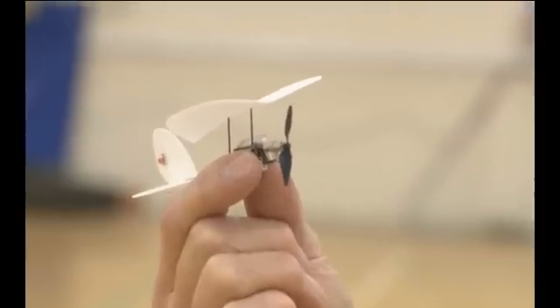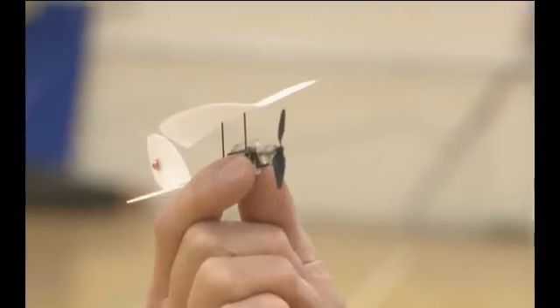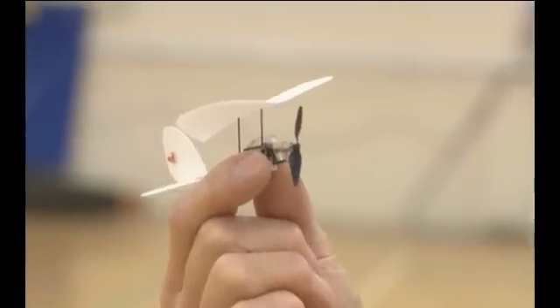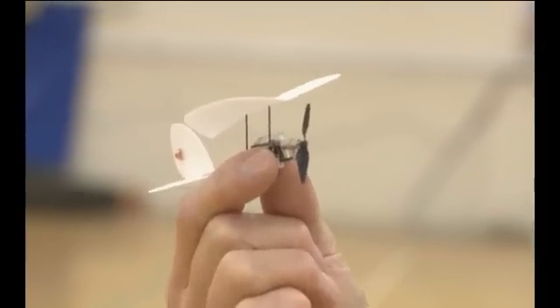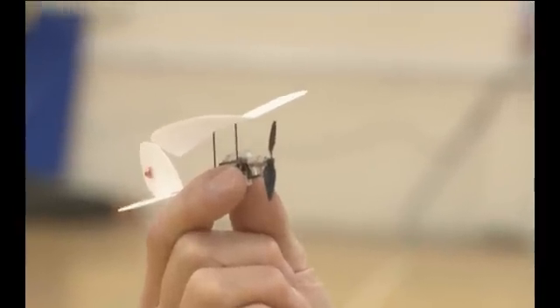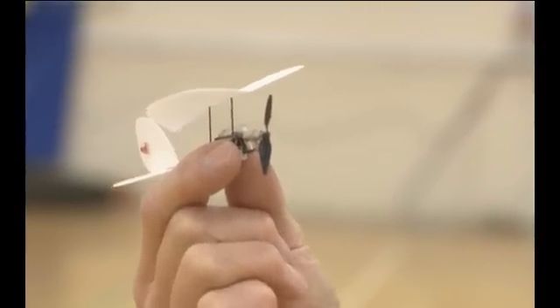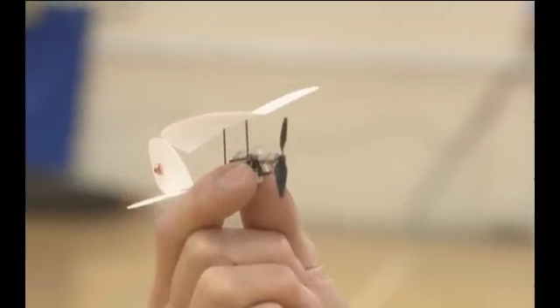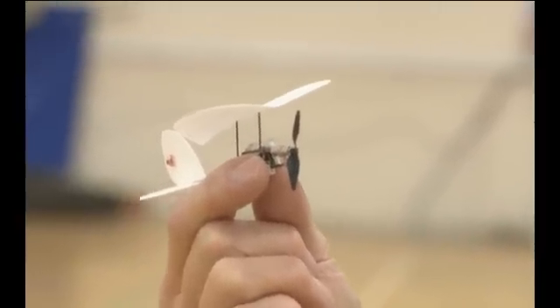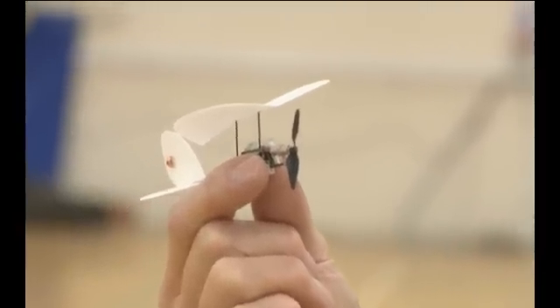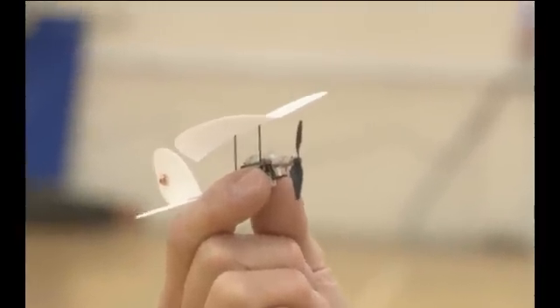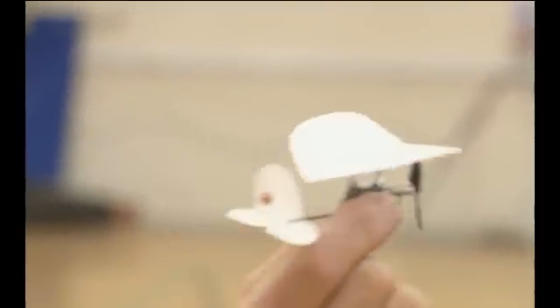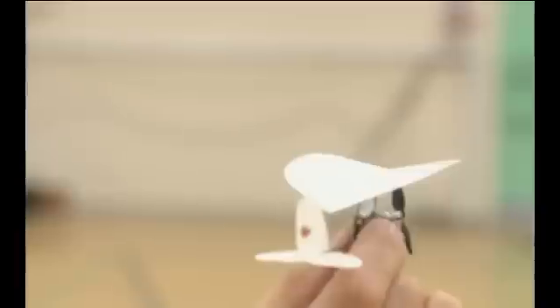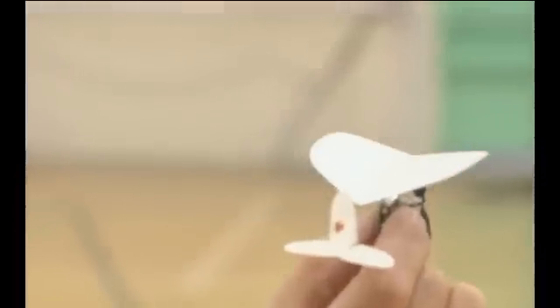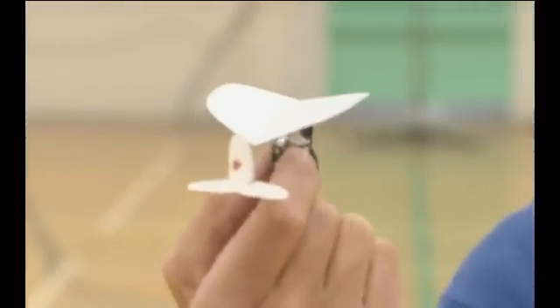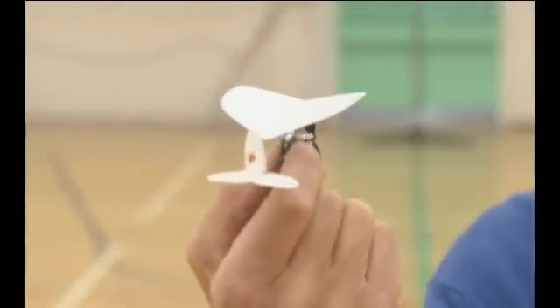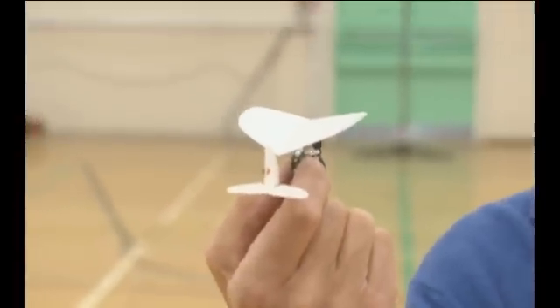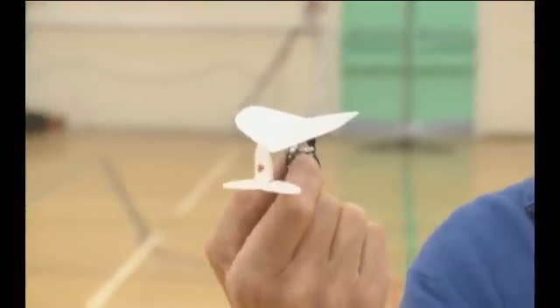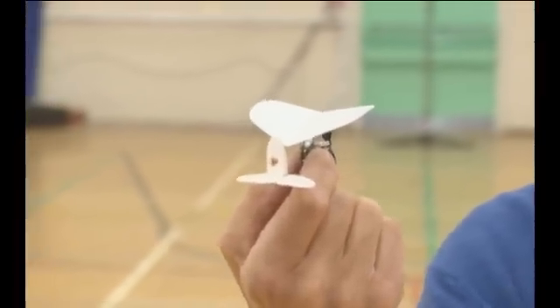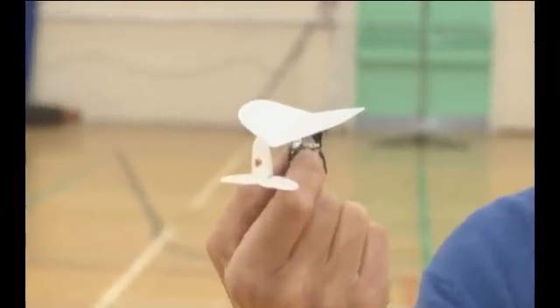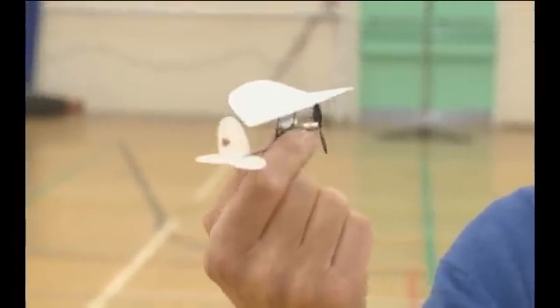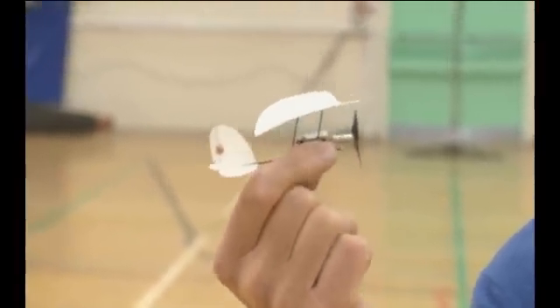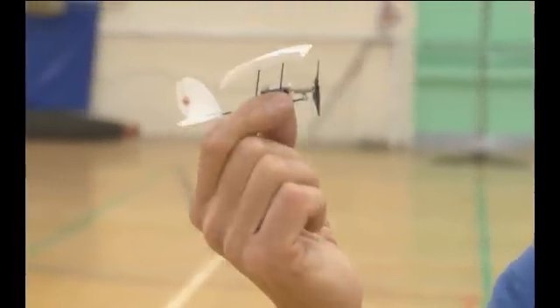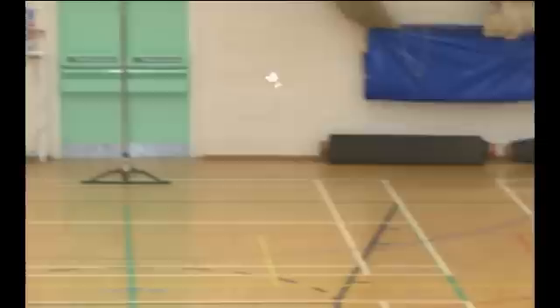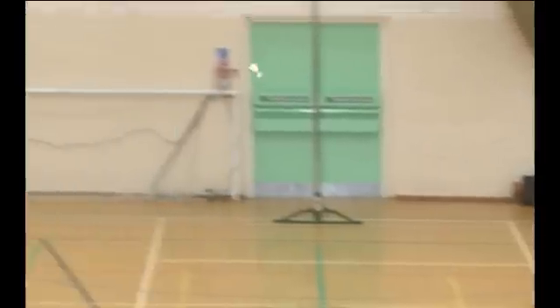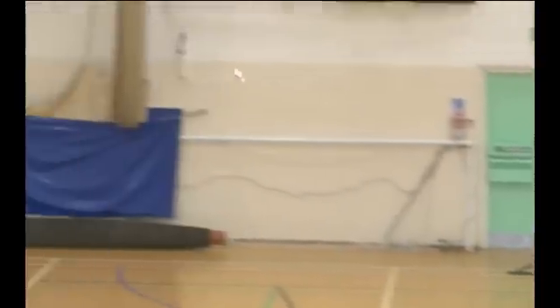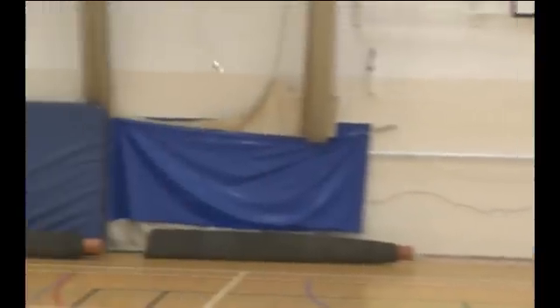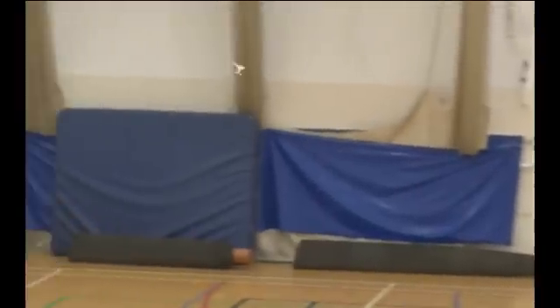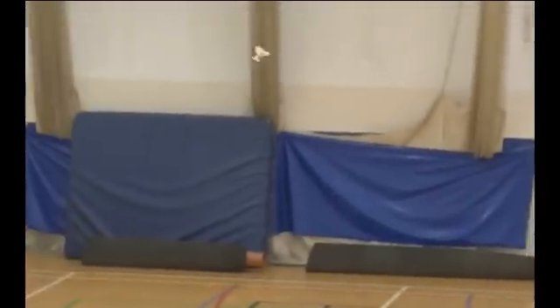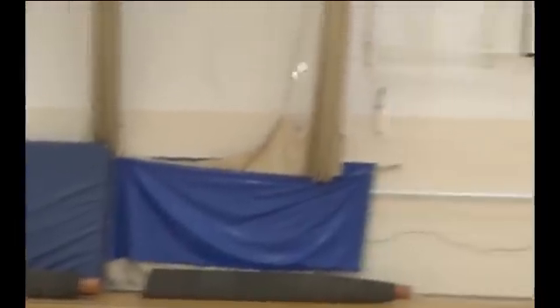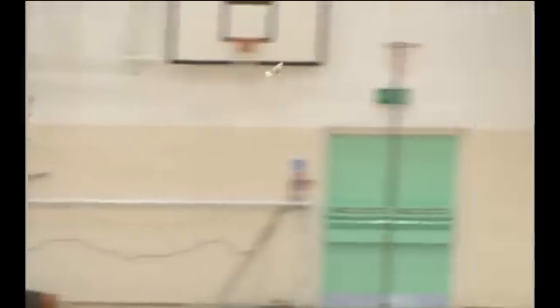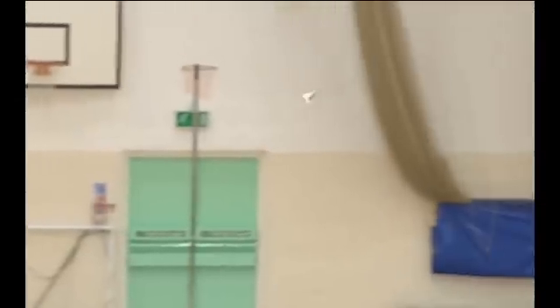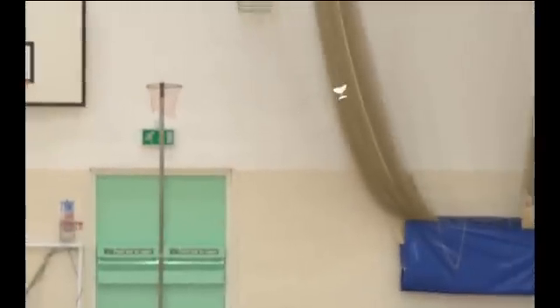I can make it turn as well by increasing the power because of the torque from the motor. But I do have a rudder, which I can demonstrate now. As you can see, the controls are extremely simple.